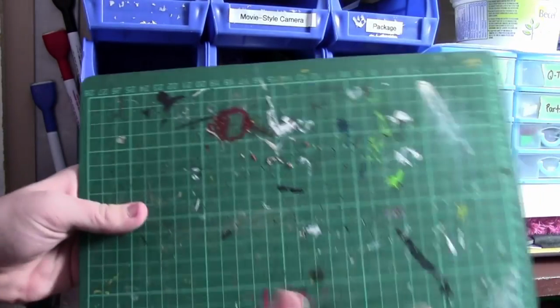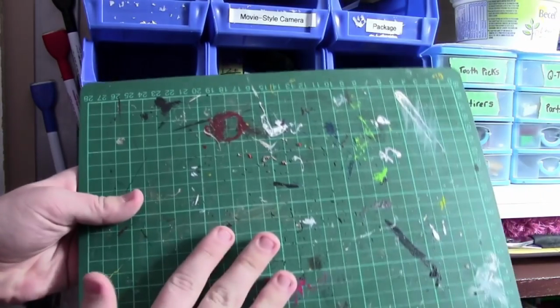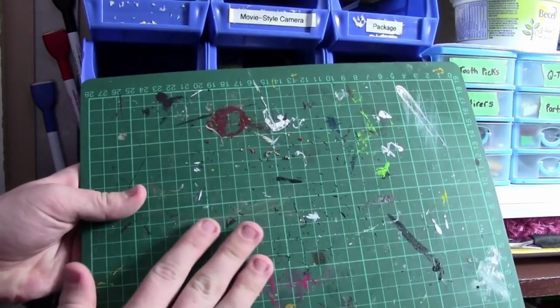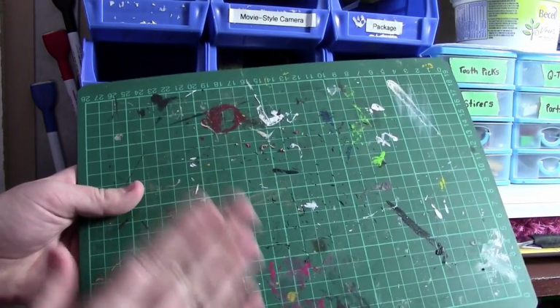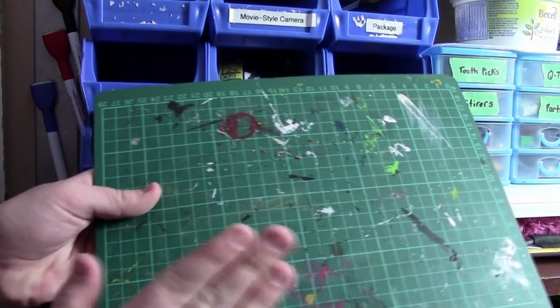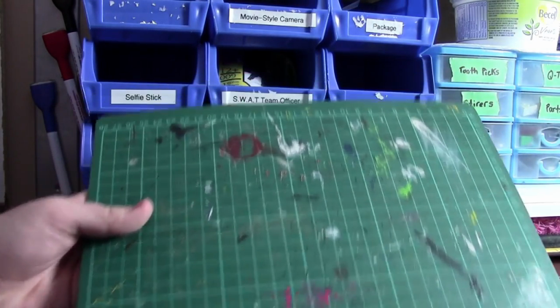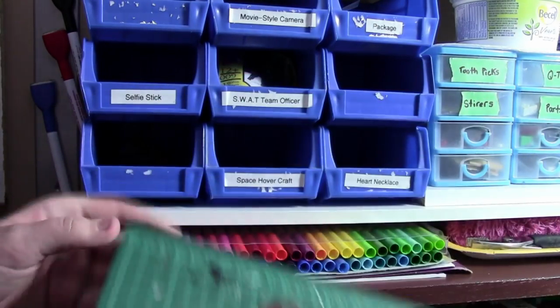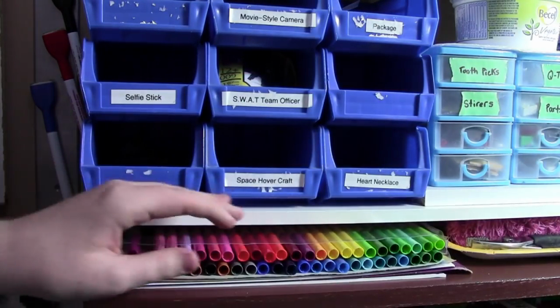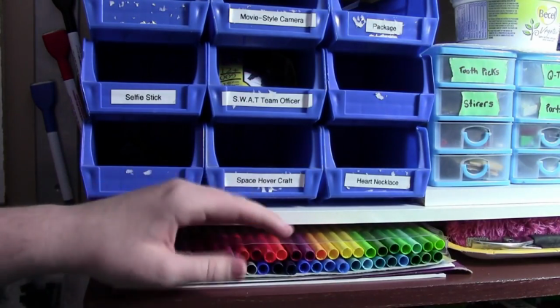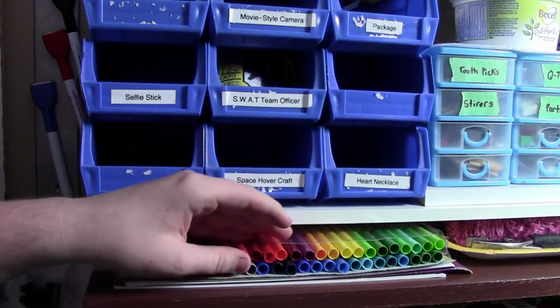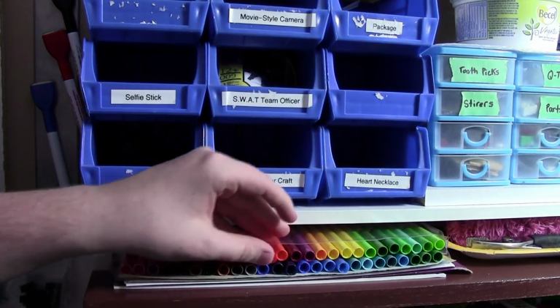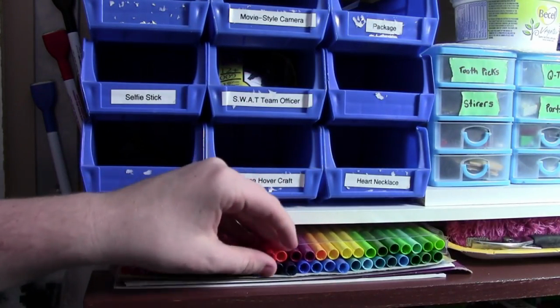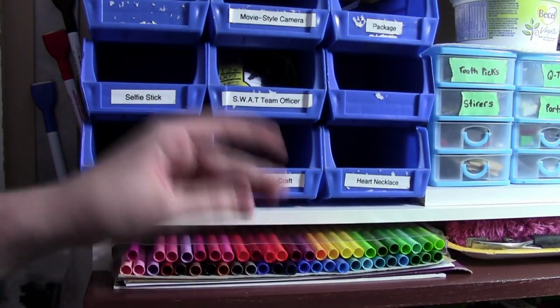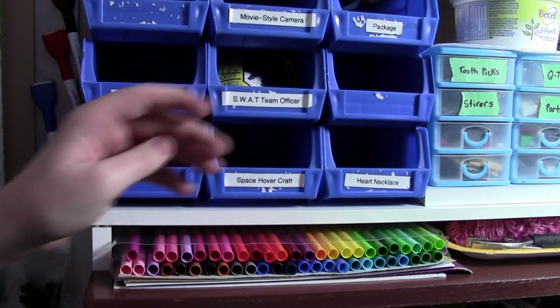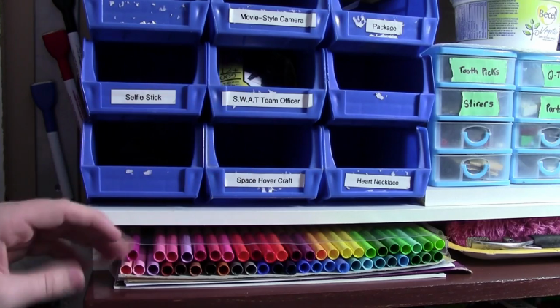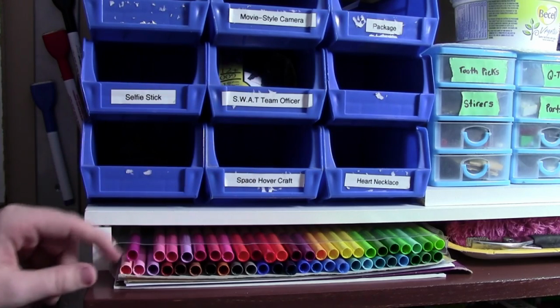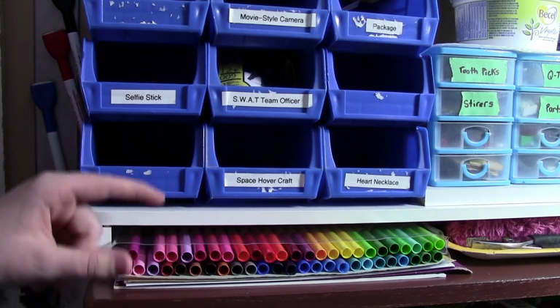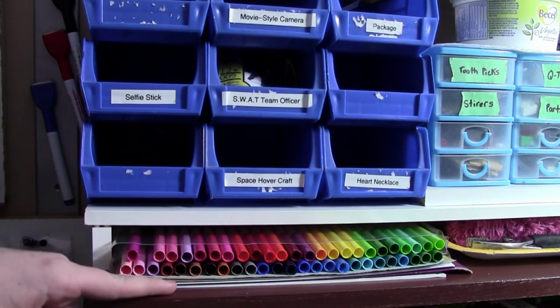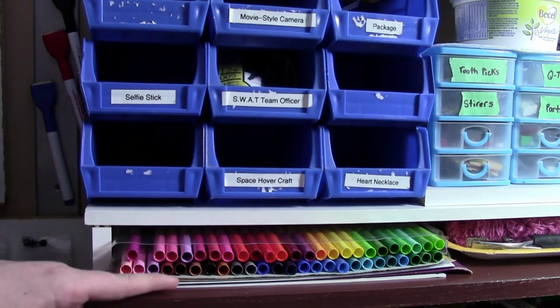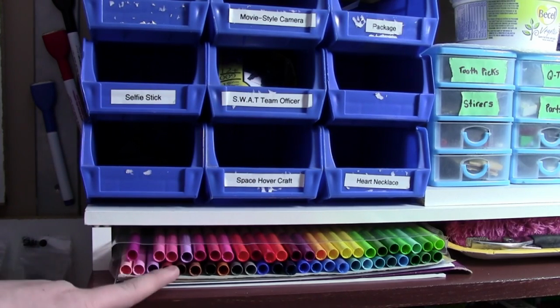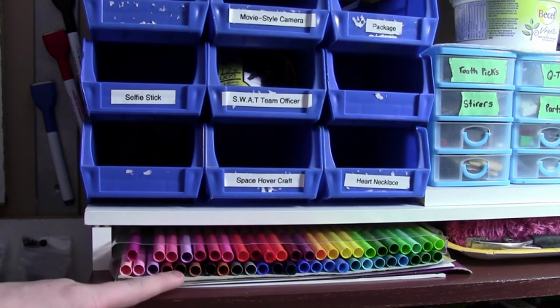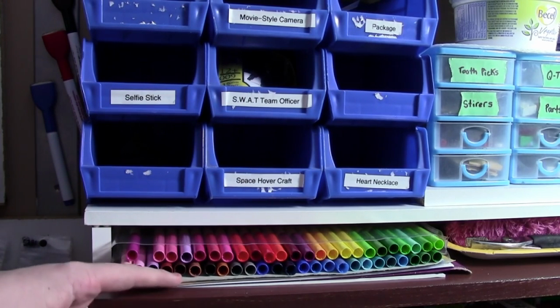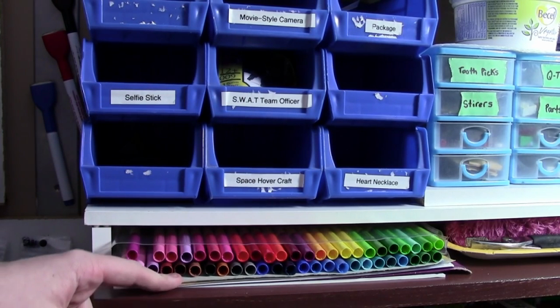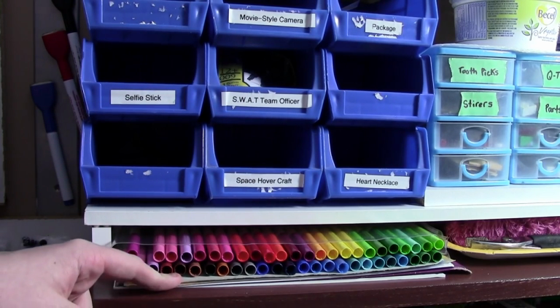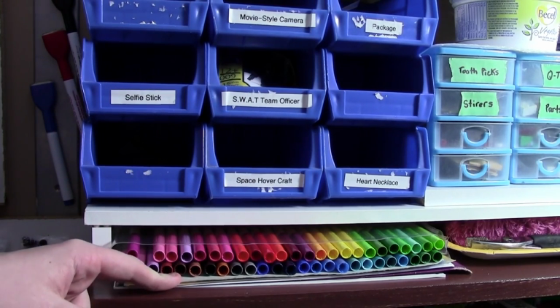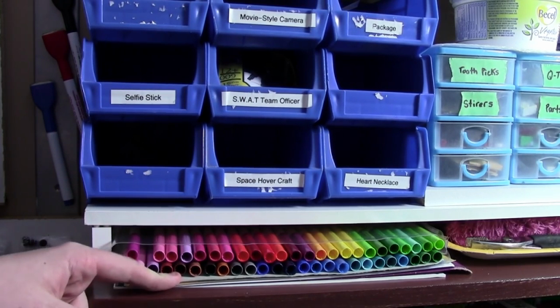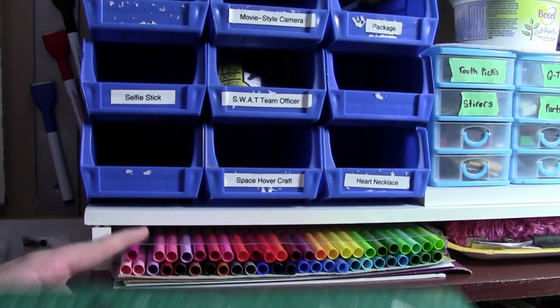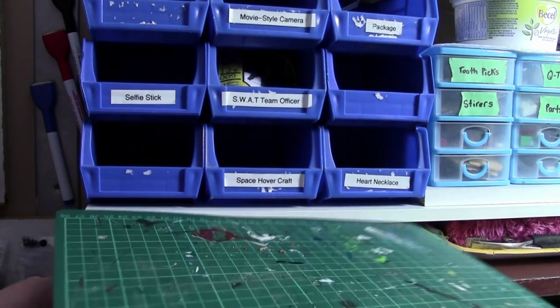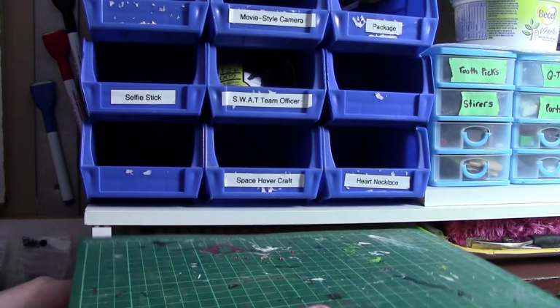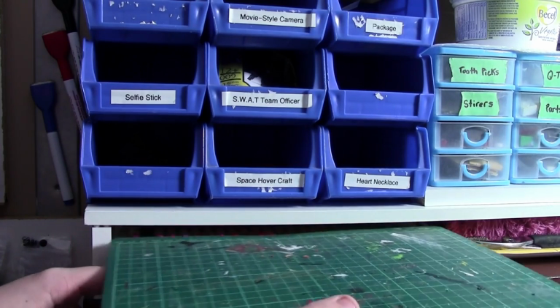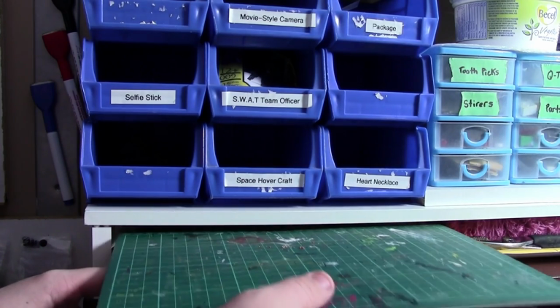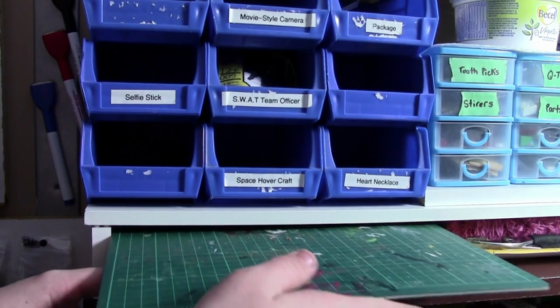This mat definitely takes a beating. Under that I keep these markers, which I use once in a while for videos, and under that I keep full sheets of sandpaper as well as custom decals for my custom products.